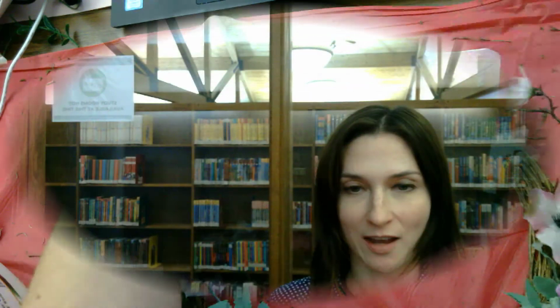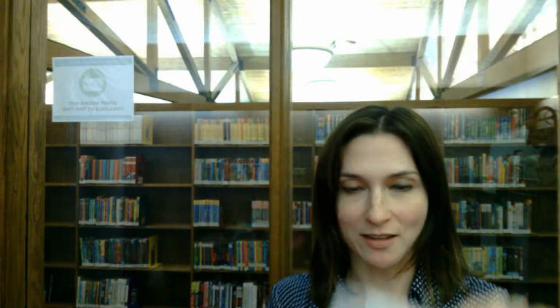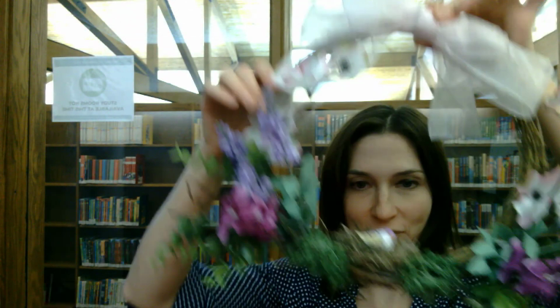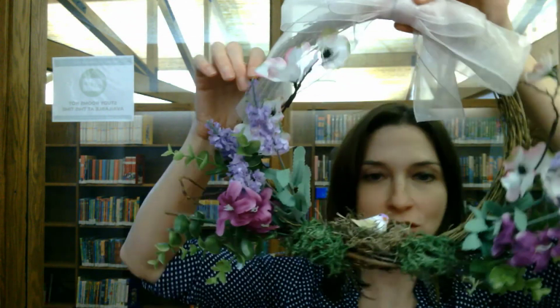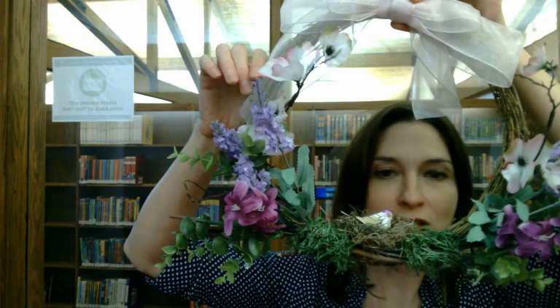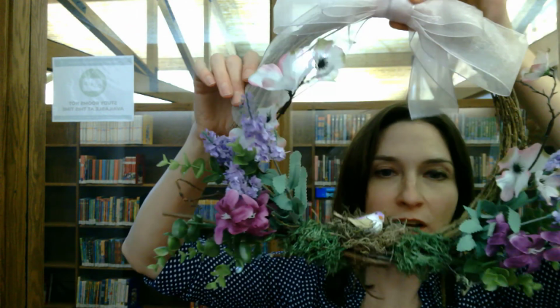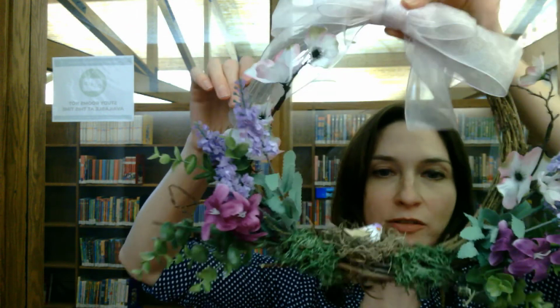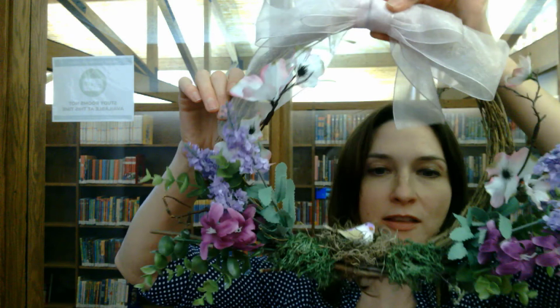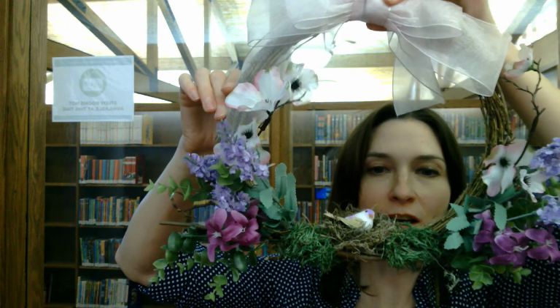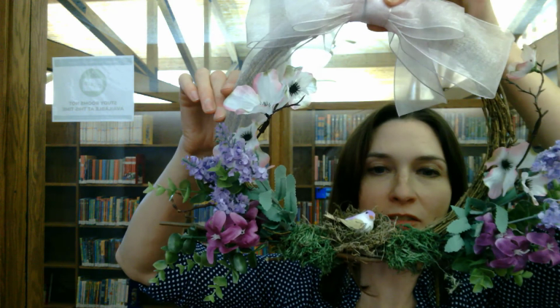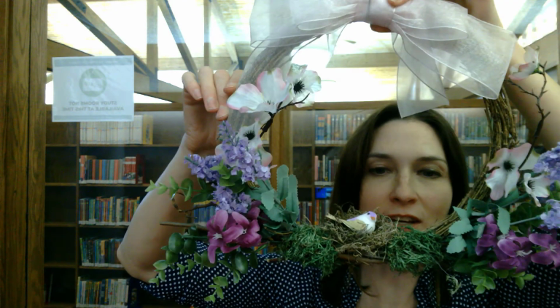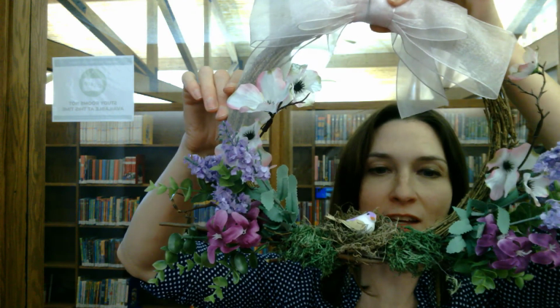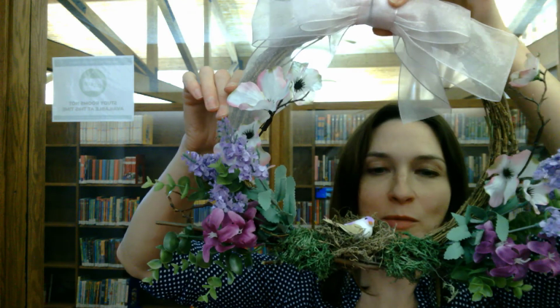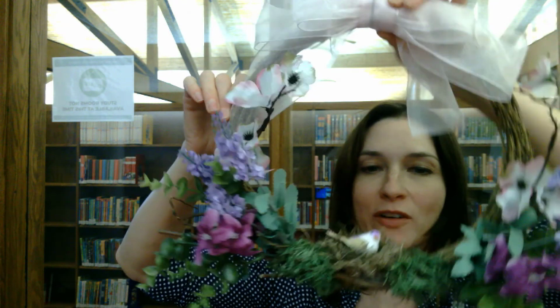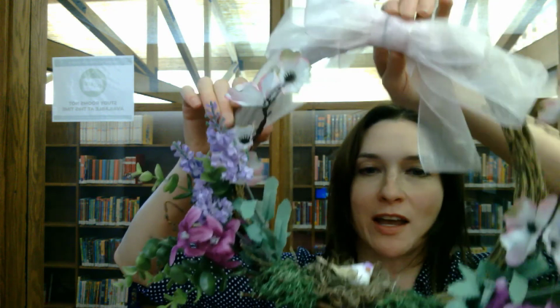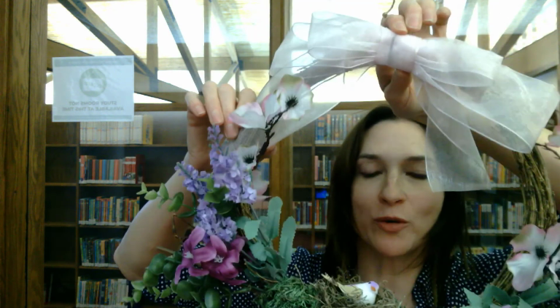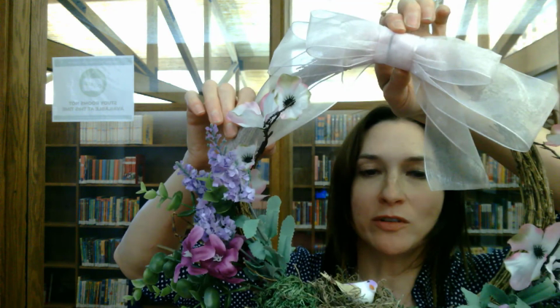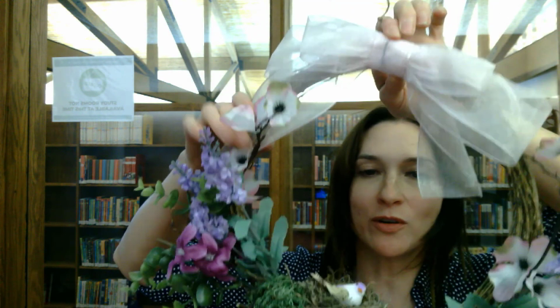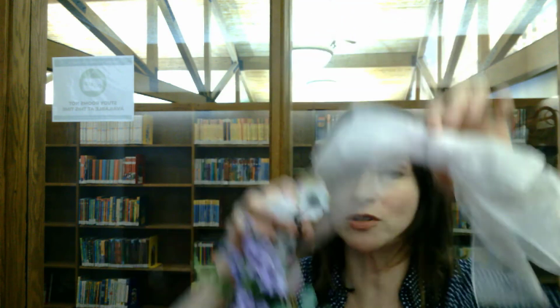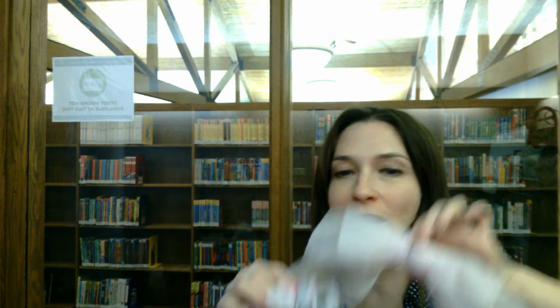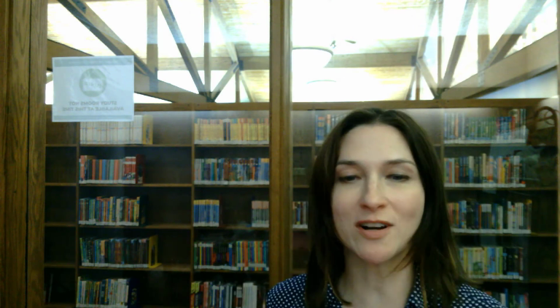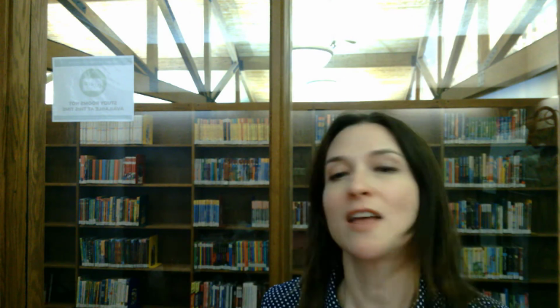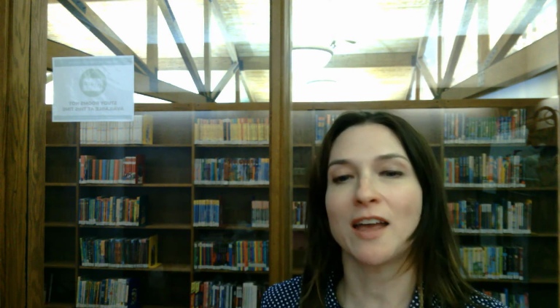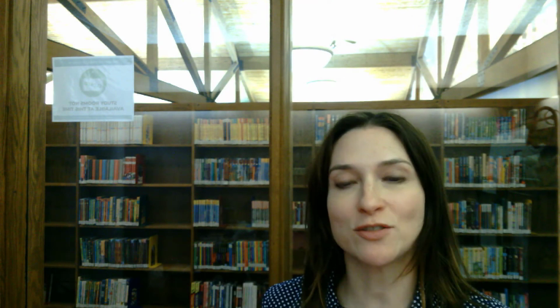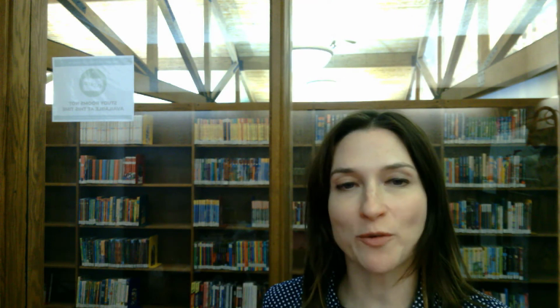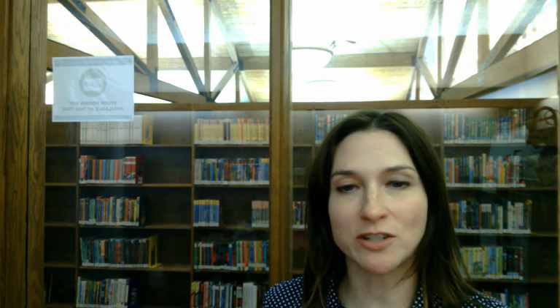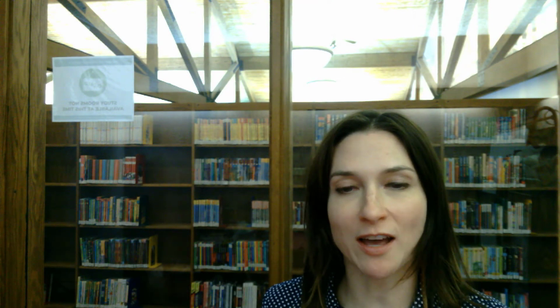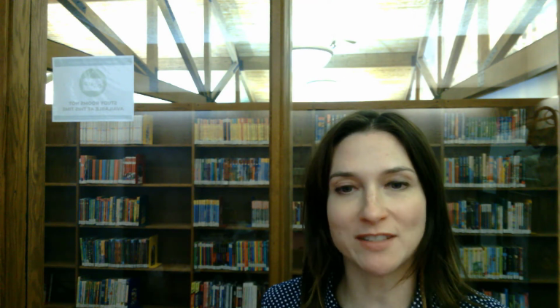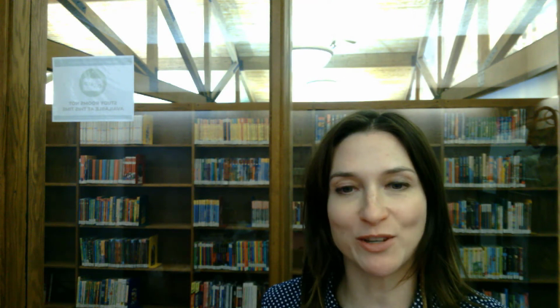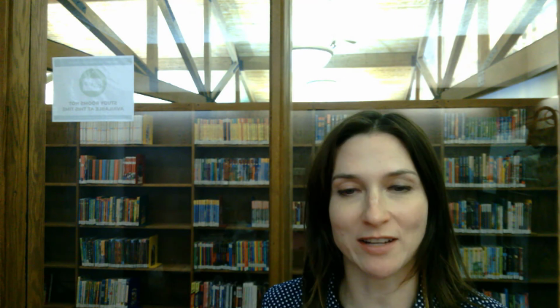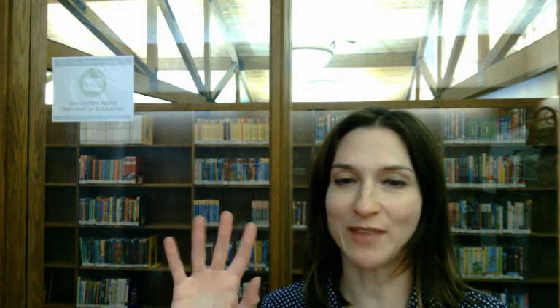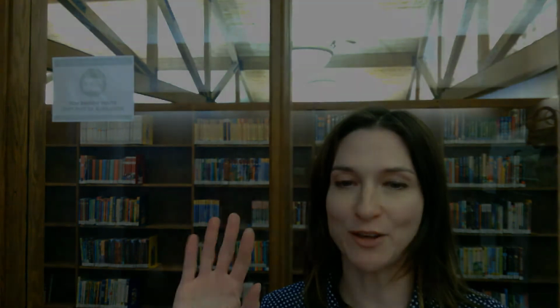And this is our finished spring wreath! I really love it, I think it came out great and I hope you do too. I hope you enjoyed making yours — thank you so much for watching, I will see you next time!